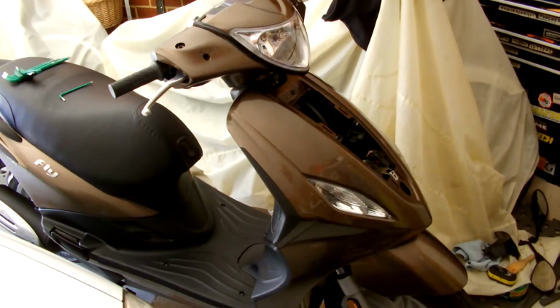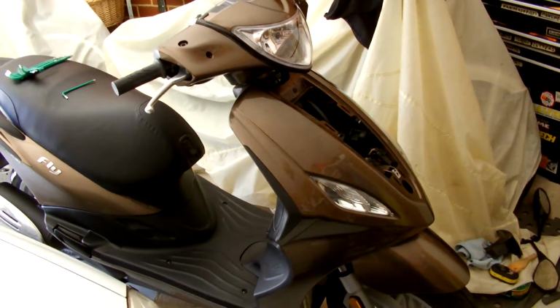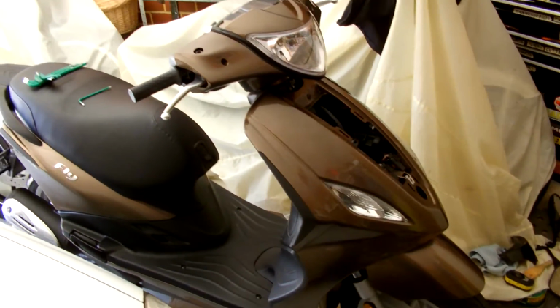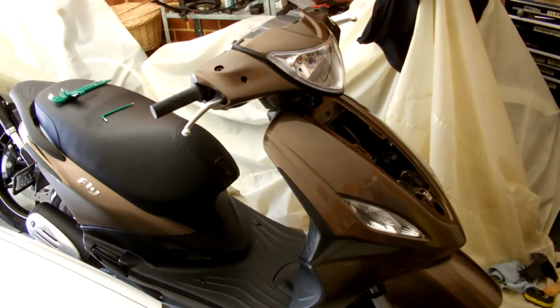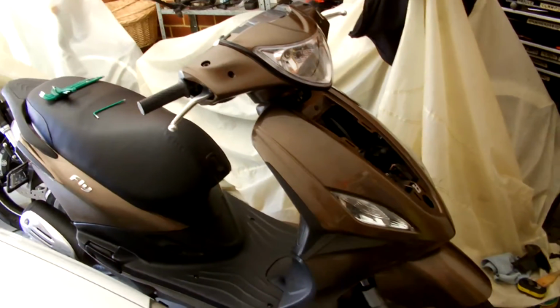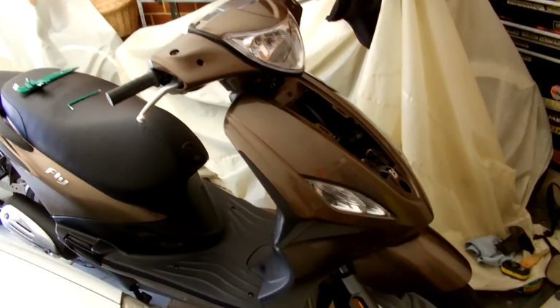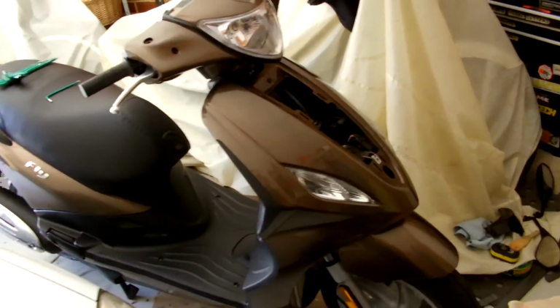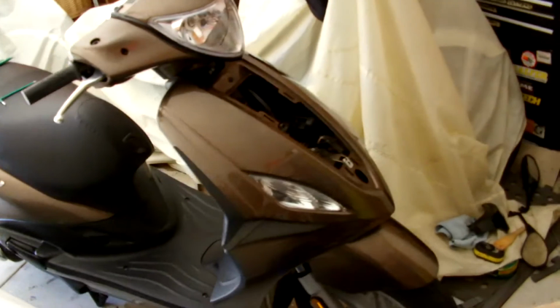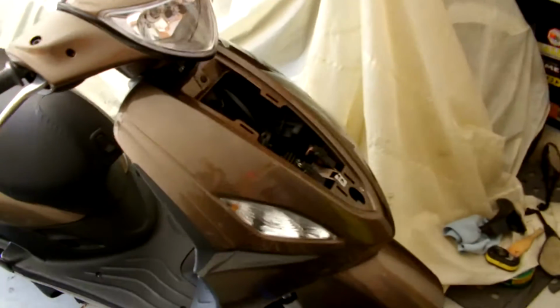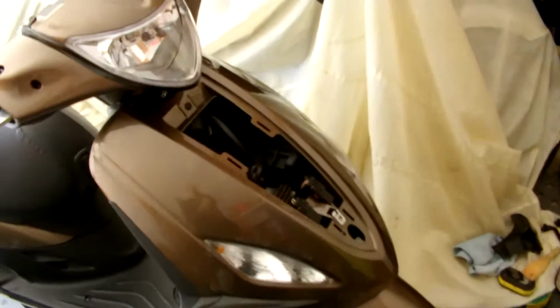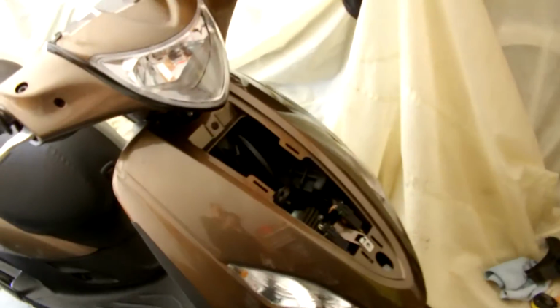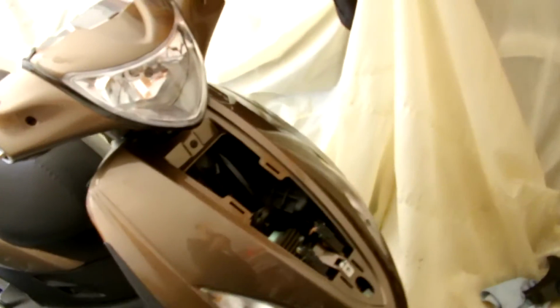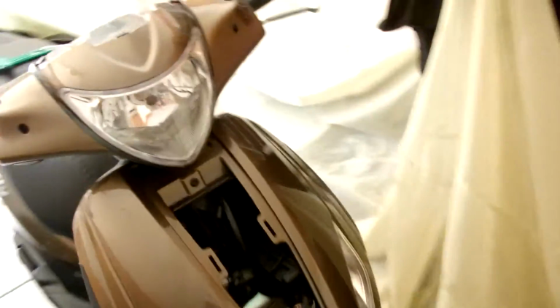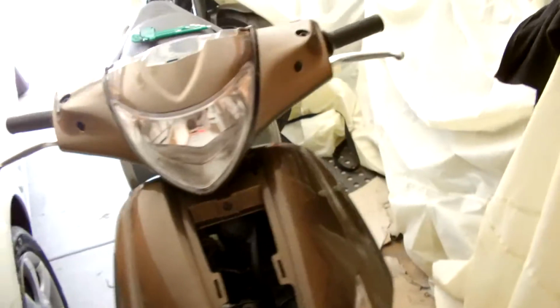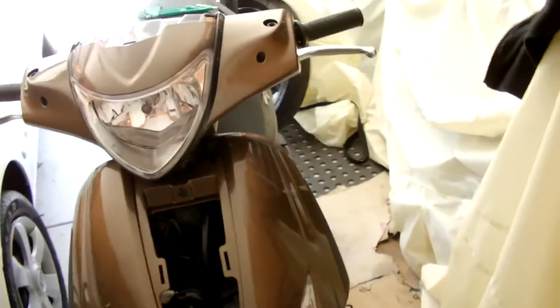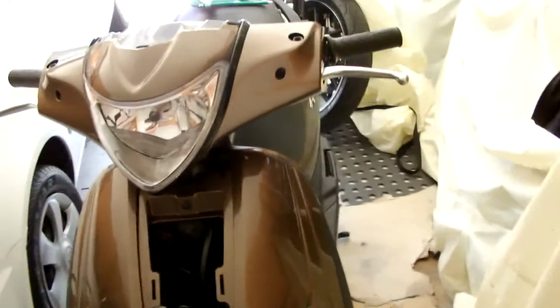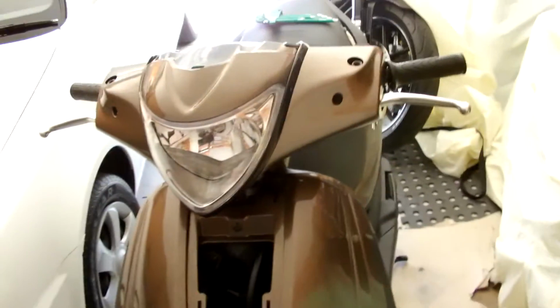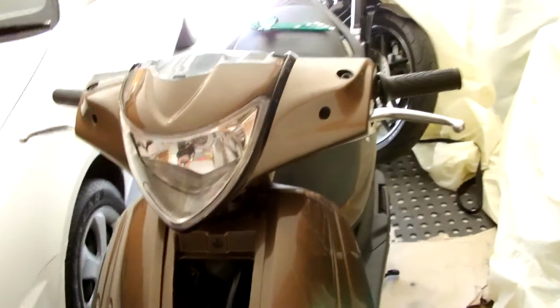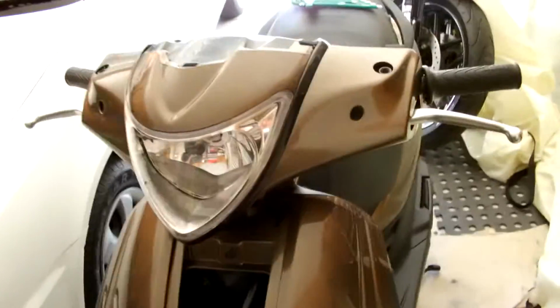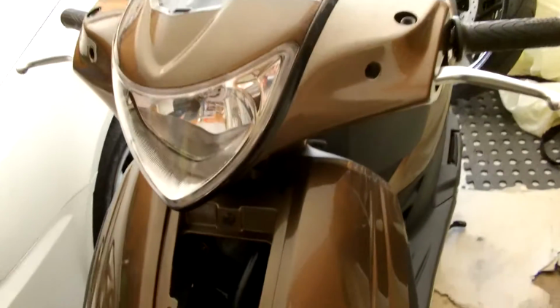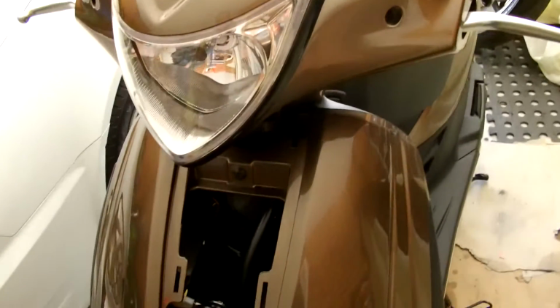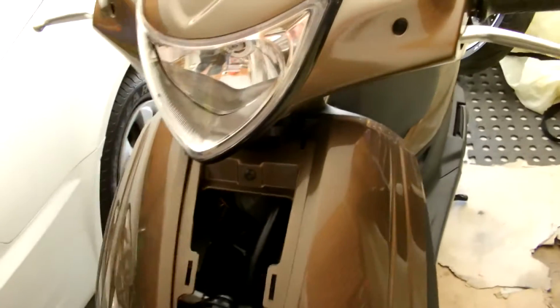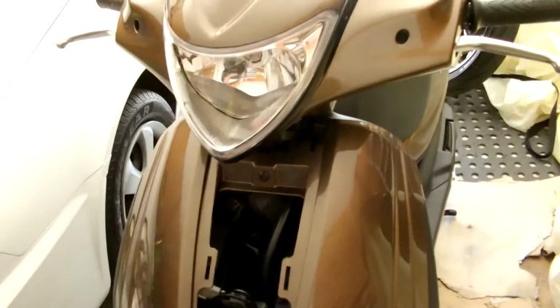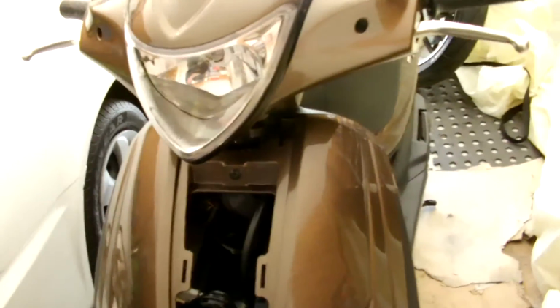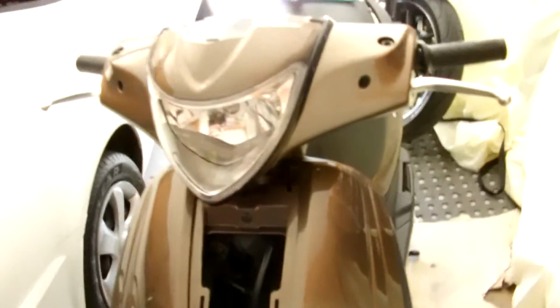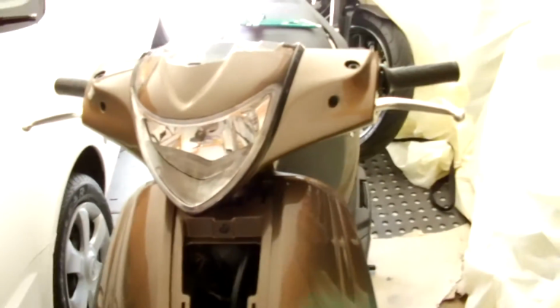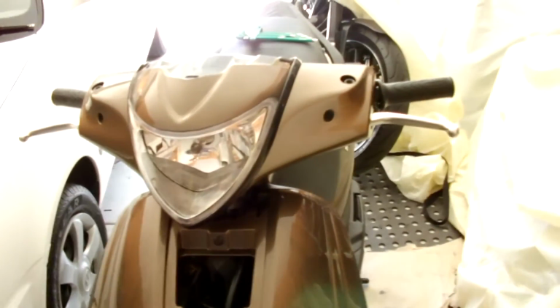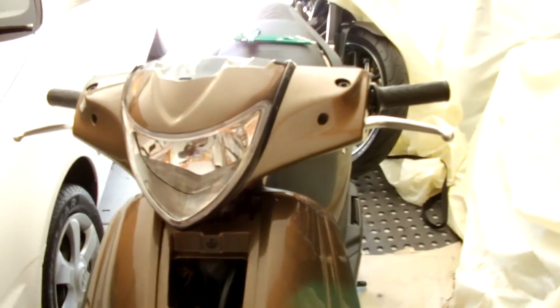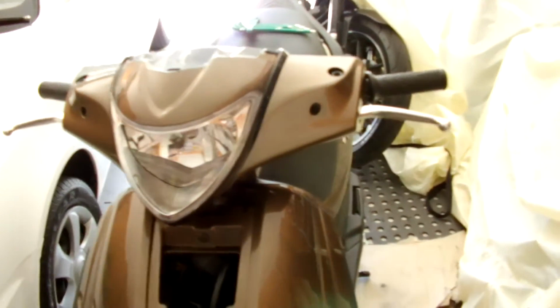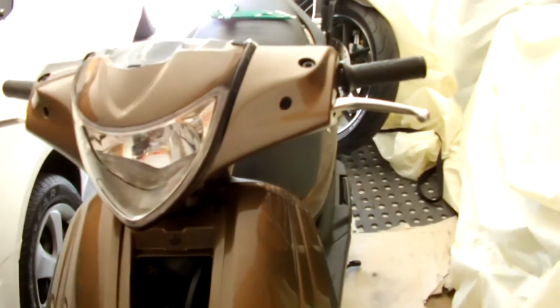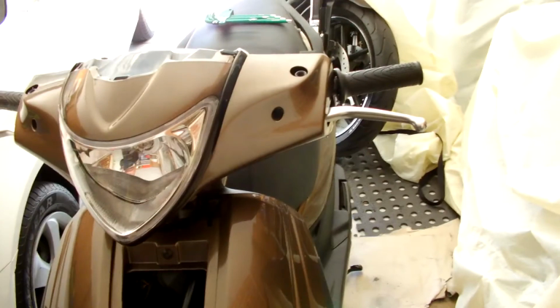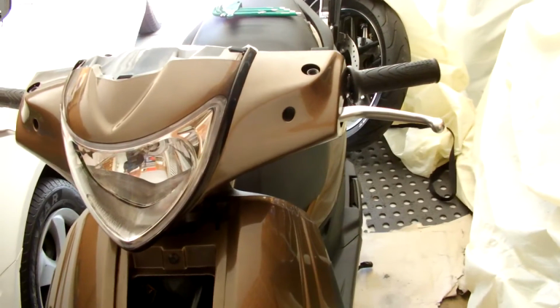Hey YouTubers, doing a video on the Fly 150 first service. I'm just going to lubricate the handlebar mounts and check the steering. I've got to take the handlebar cover off, and on the late model Flyers — this is the '14 —